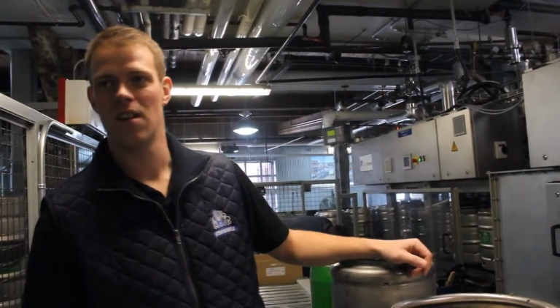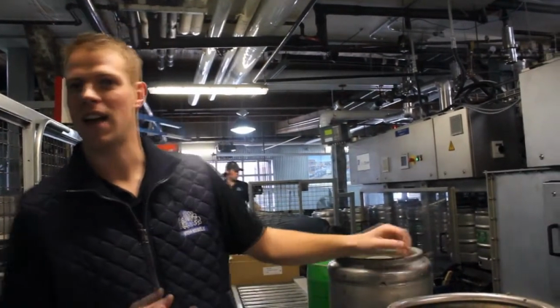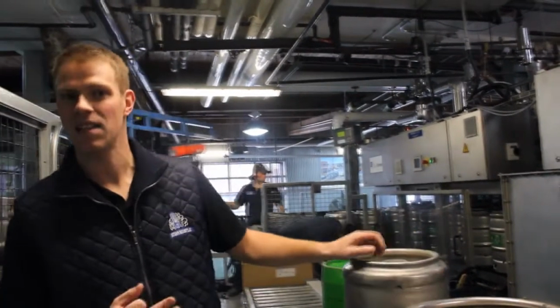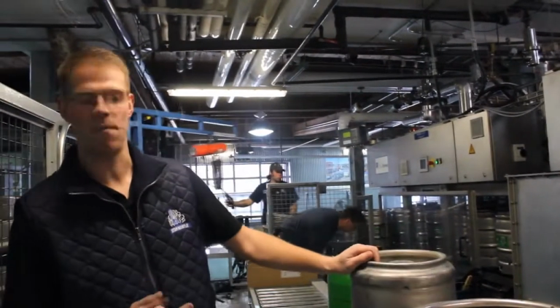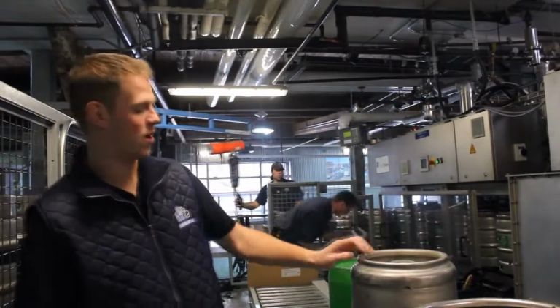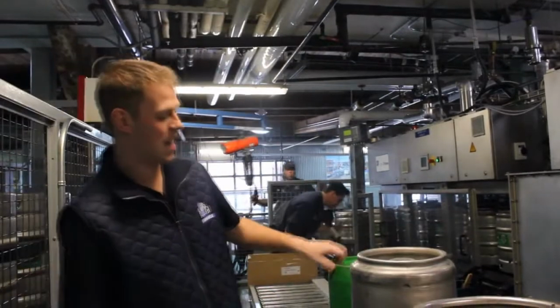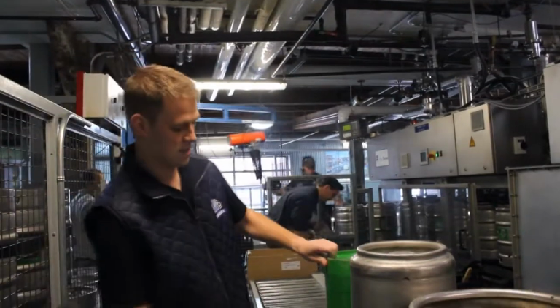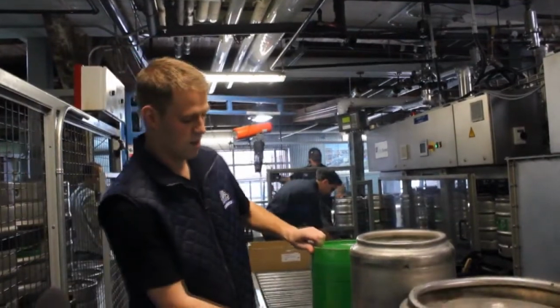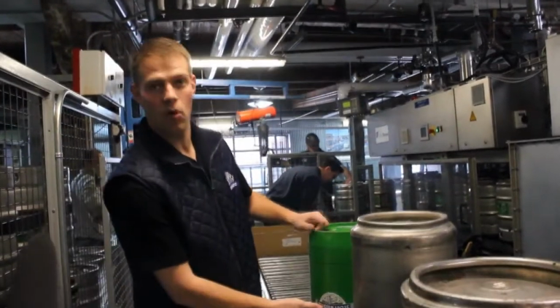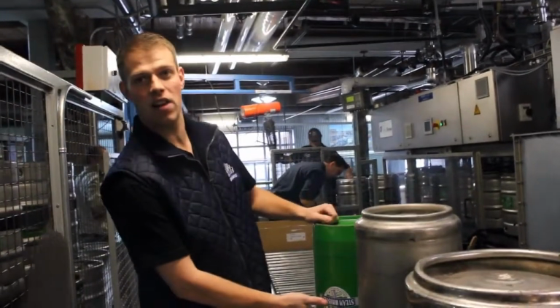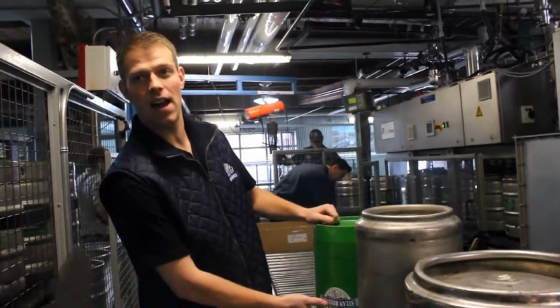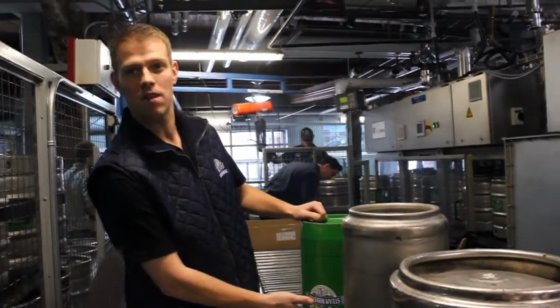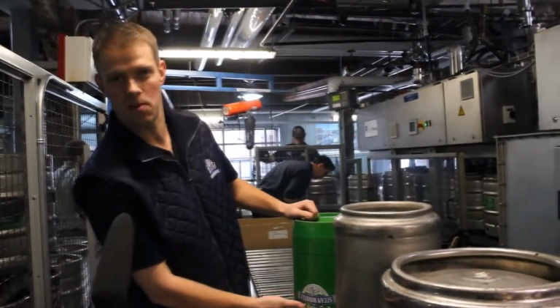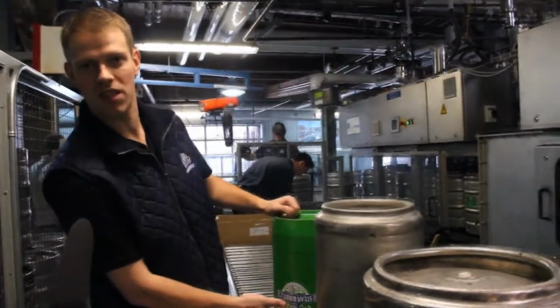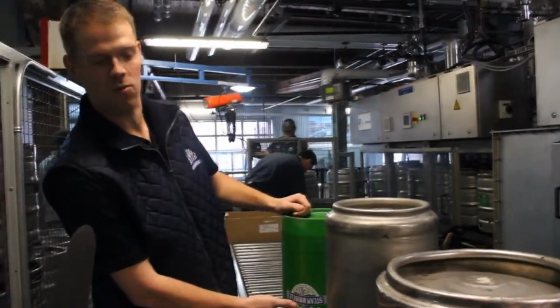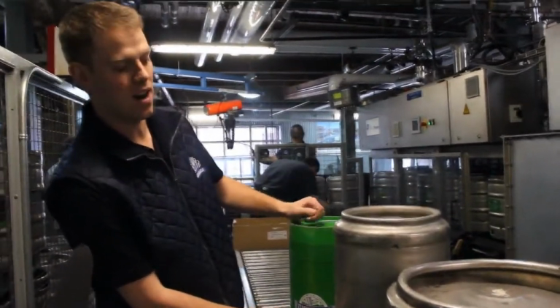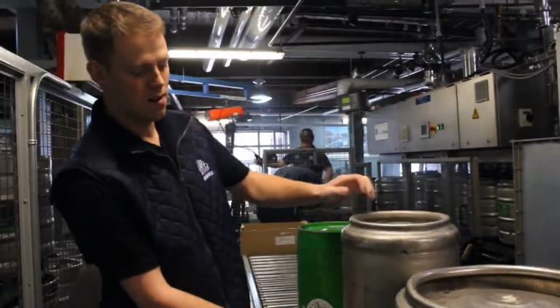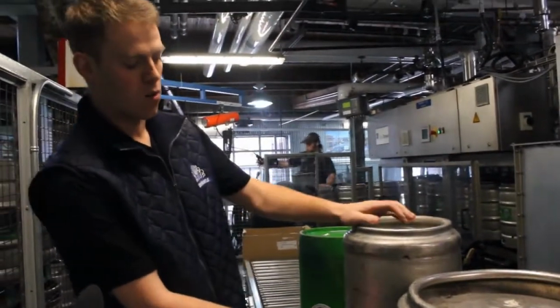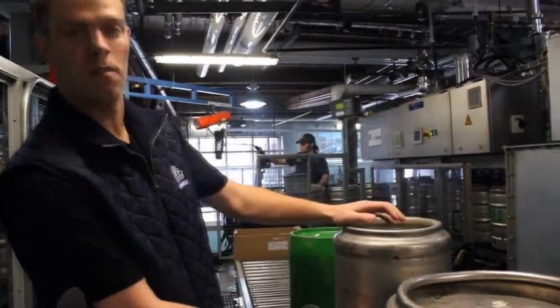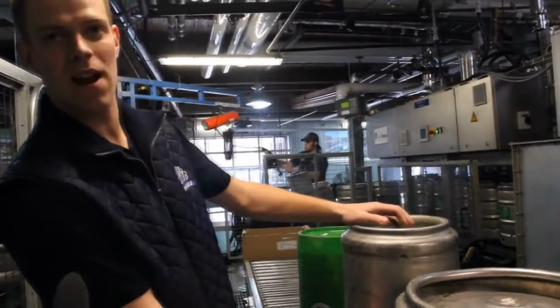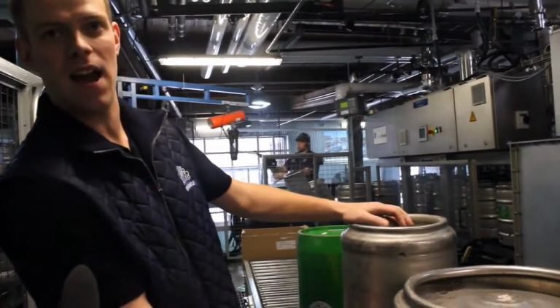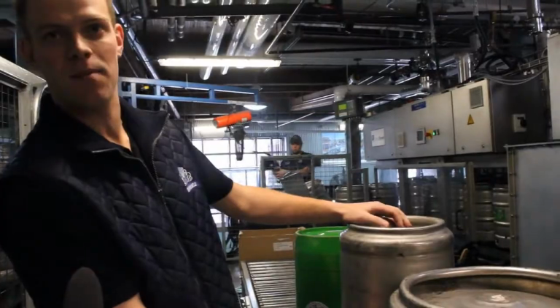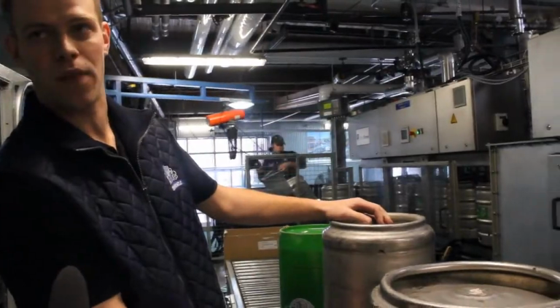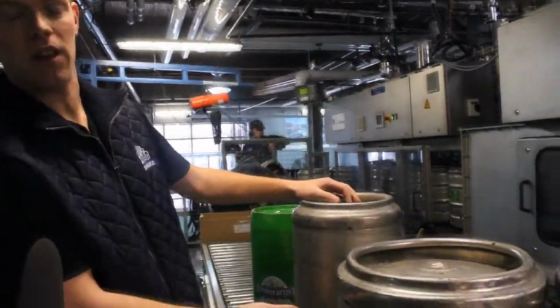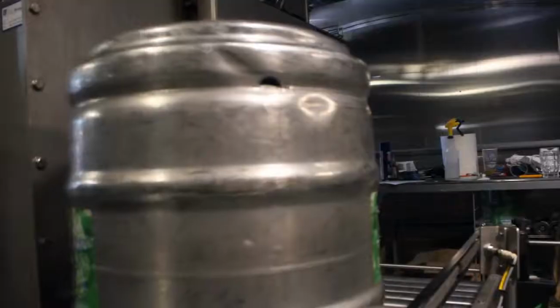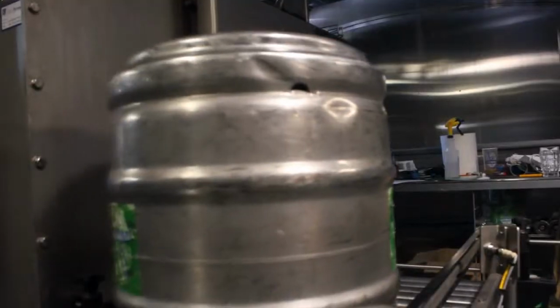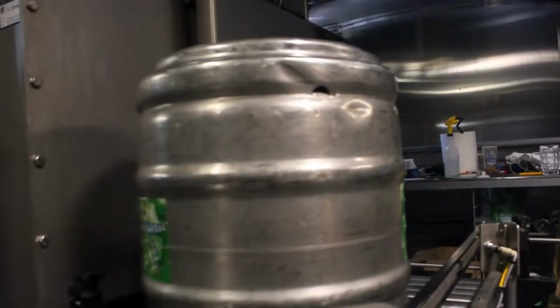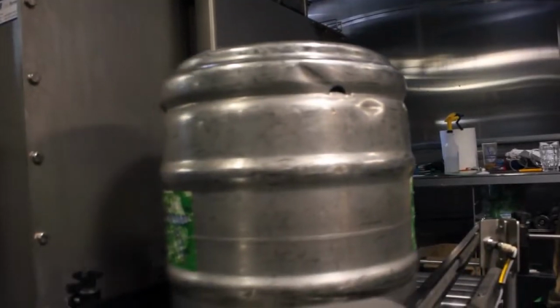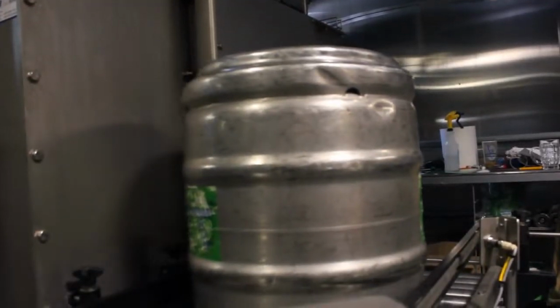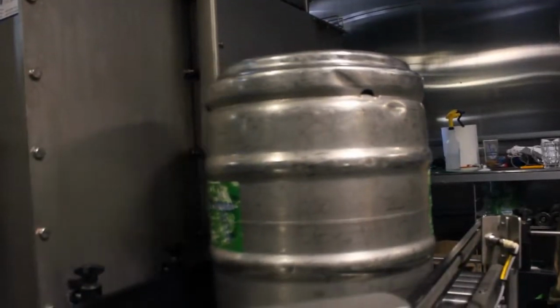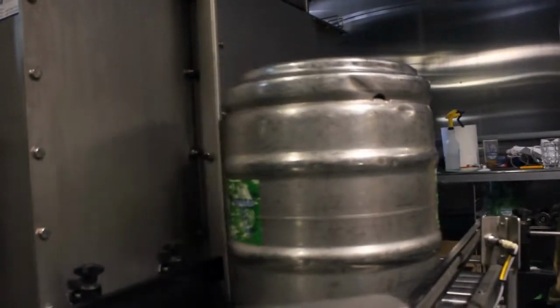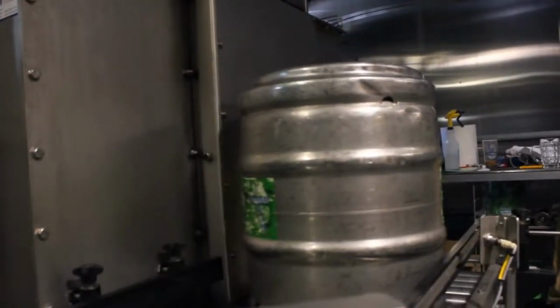Our kegs come in three sizes. Our 20-liter keg is the smallest right here. We have a mid-range keg, our 30-liter, and of course the big guy, our 50-liter keg.